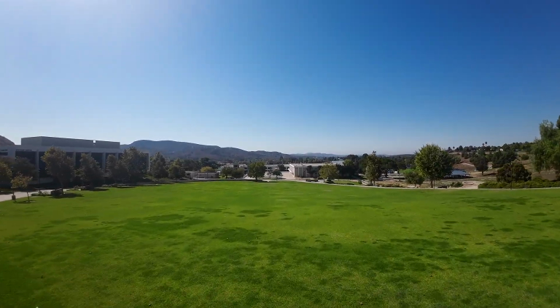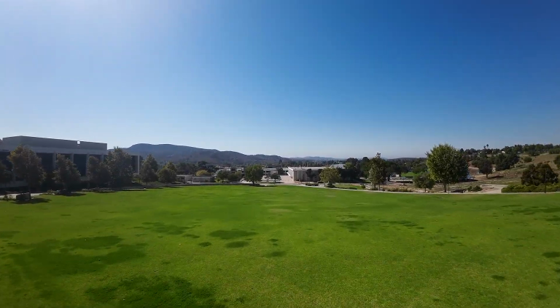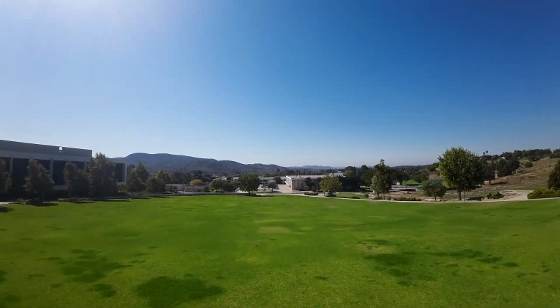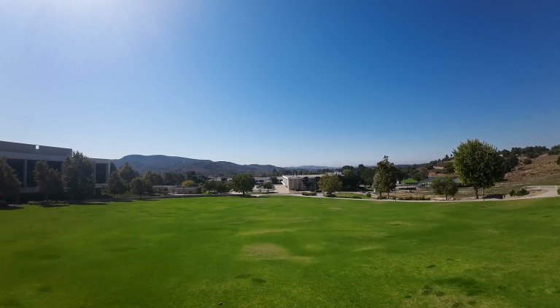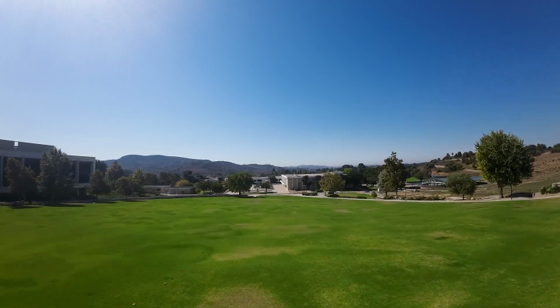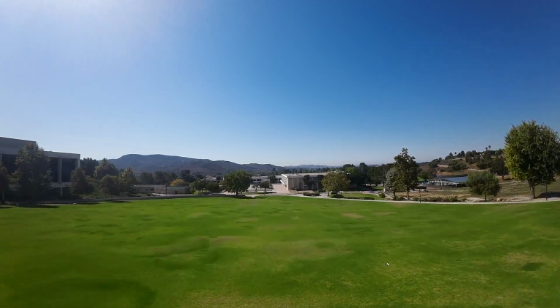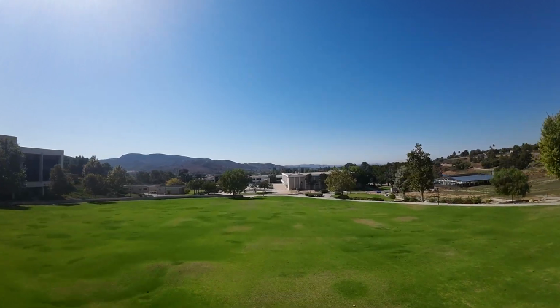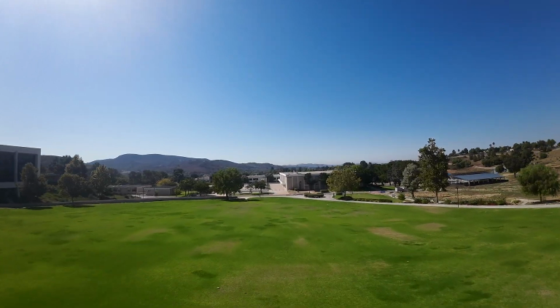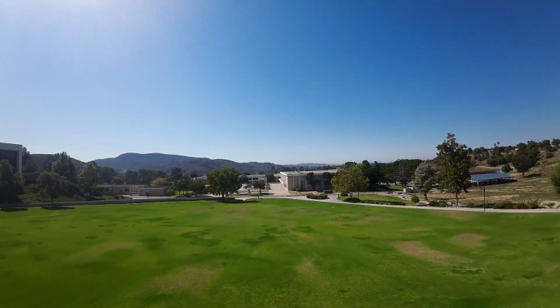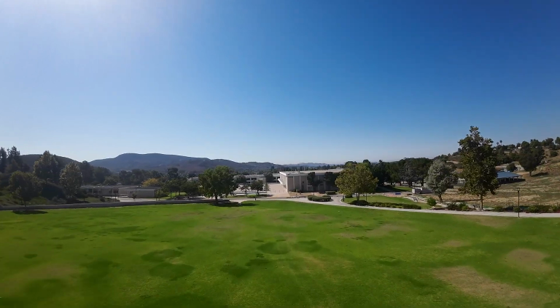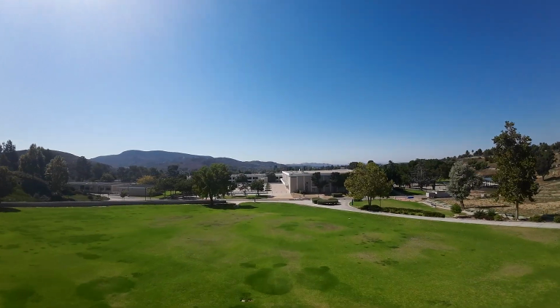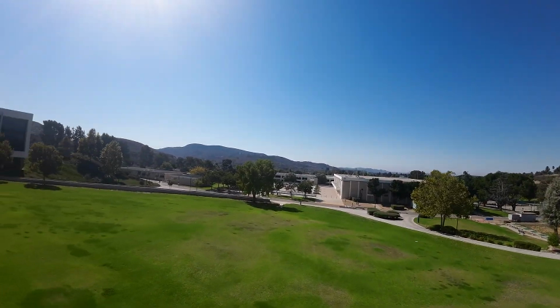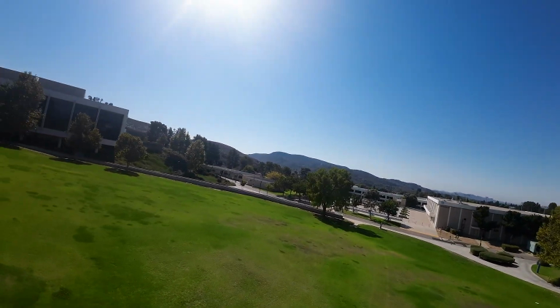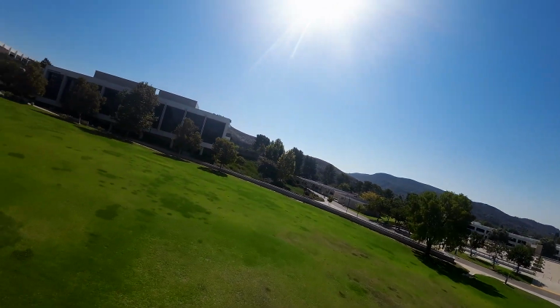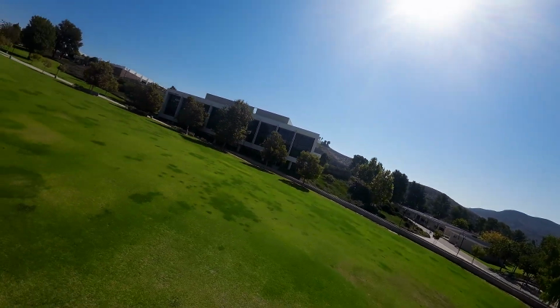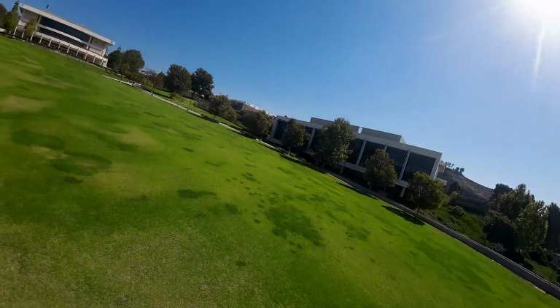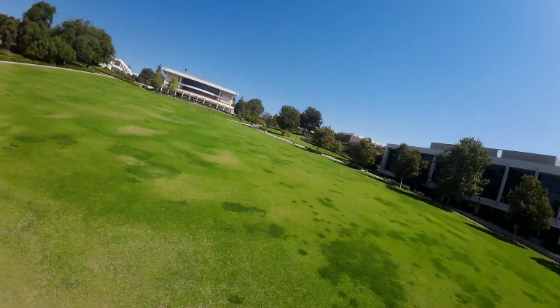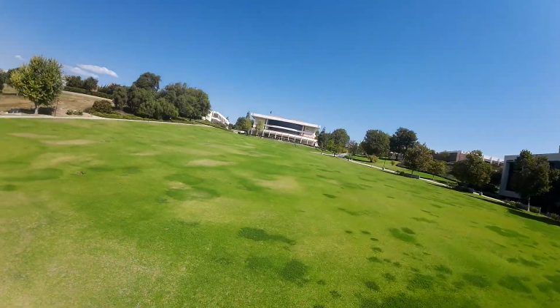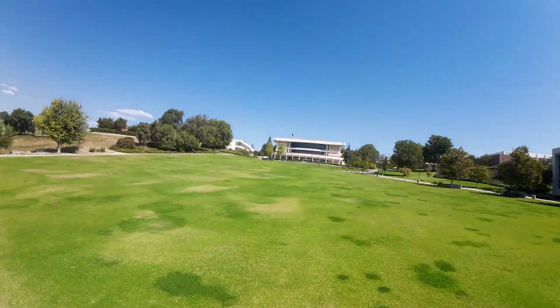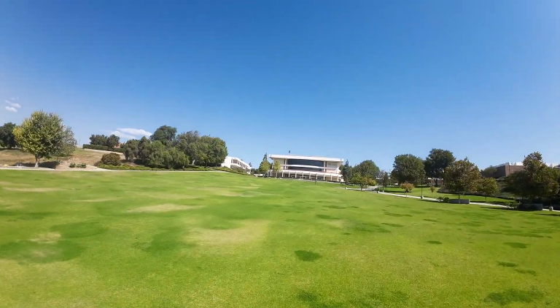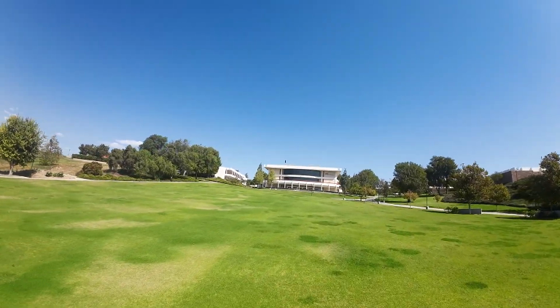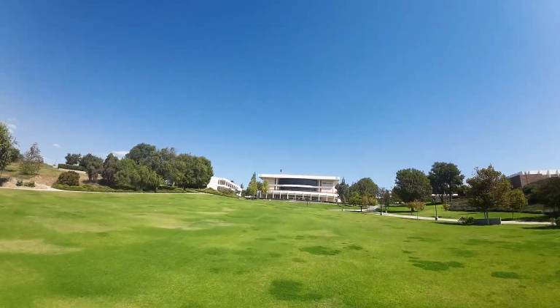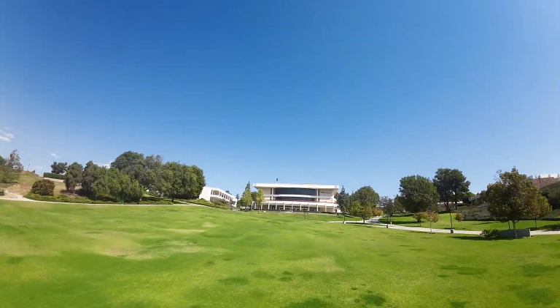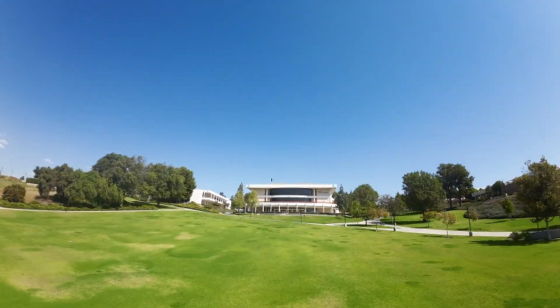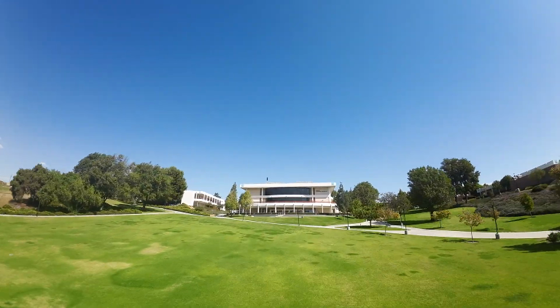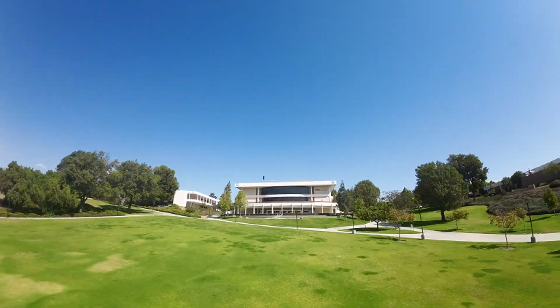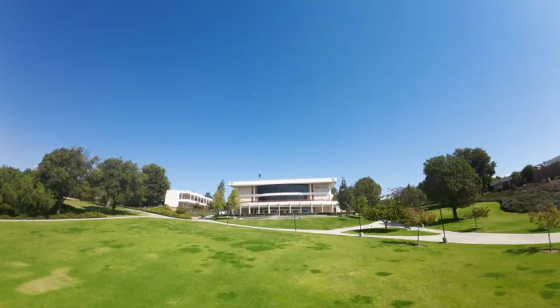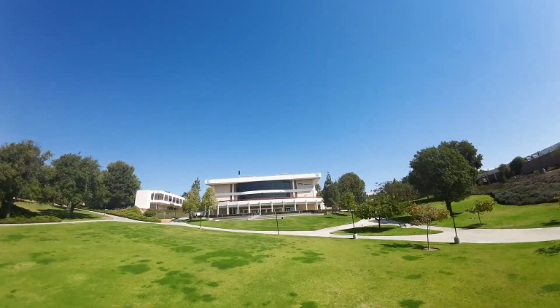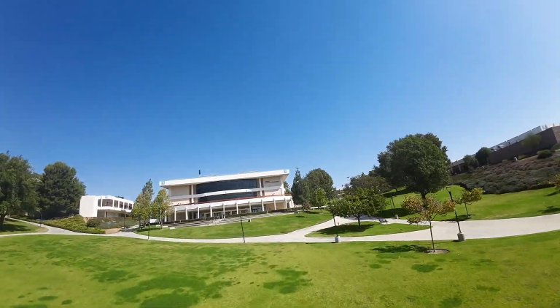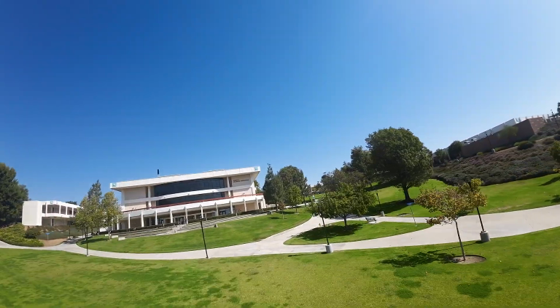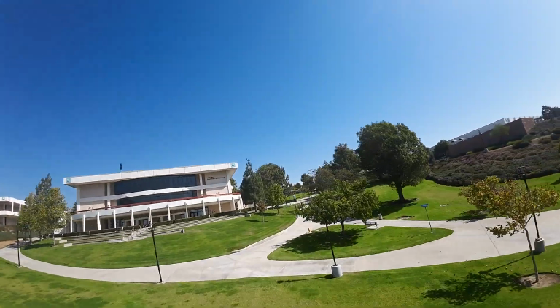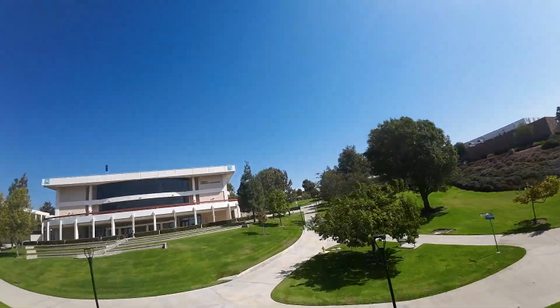Initially I'm just flying out to the end of the field to verify the controls respond properly and get a feel for how it flies before I do some high-speed passes. Everything looks good and it's flying nice and controllable at slow speed.